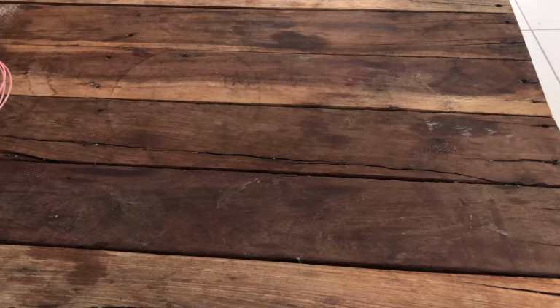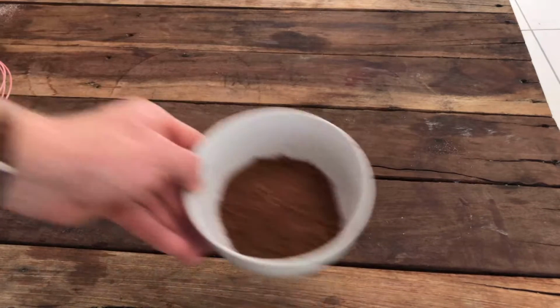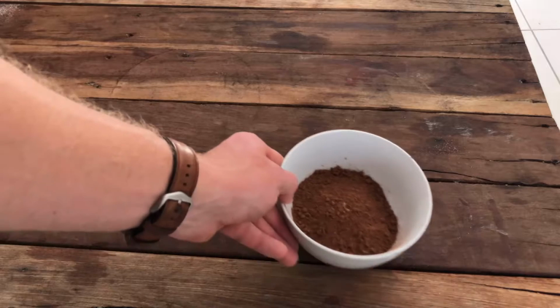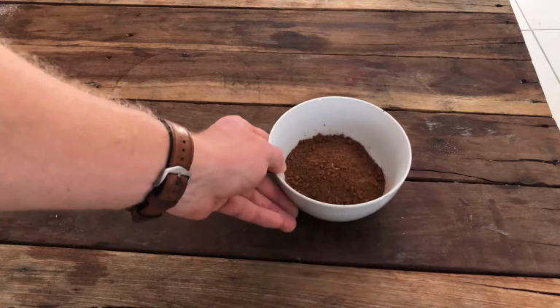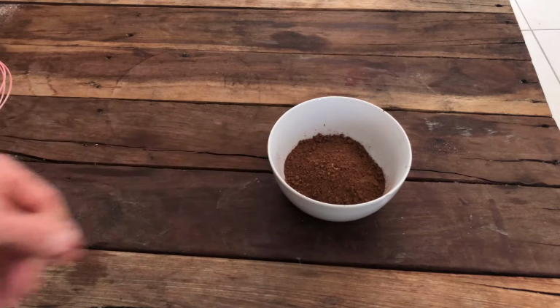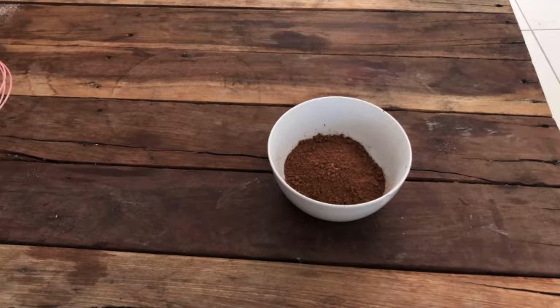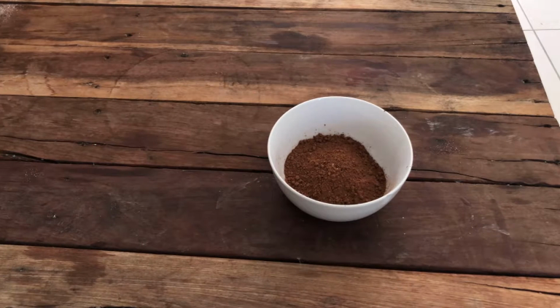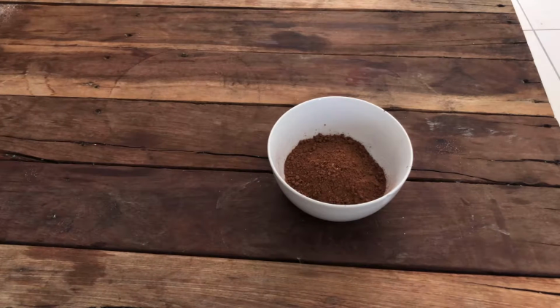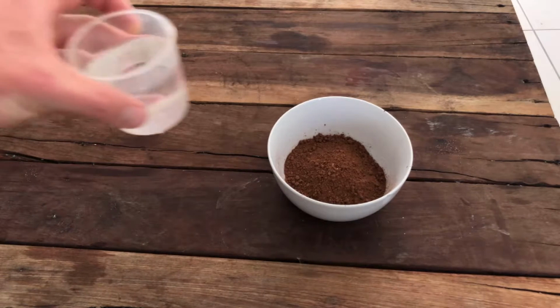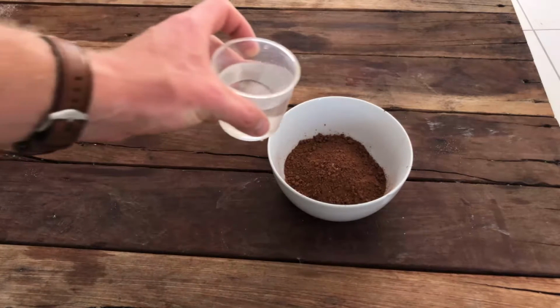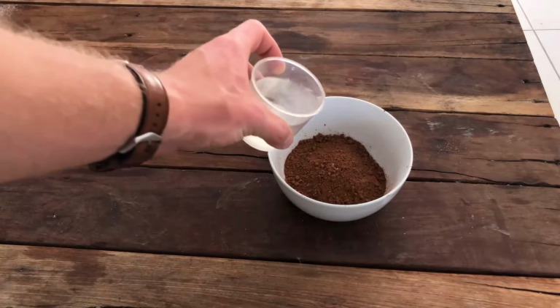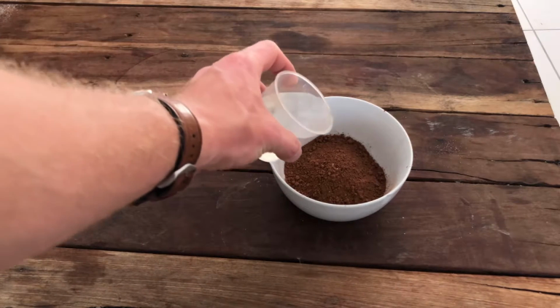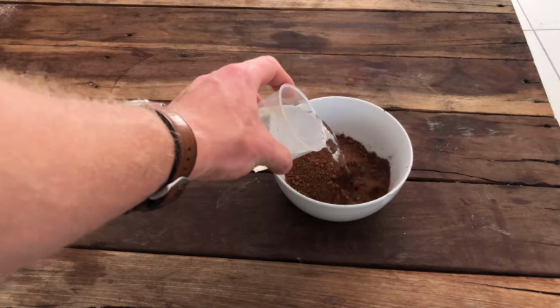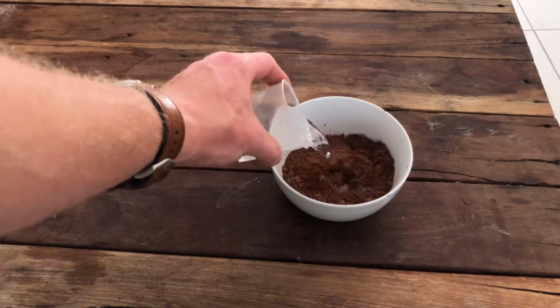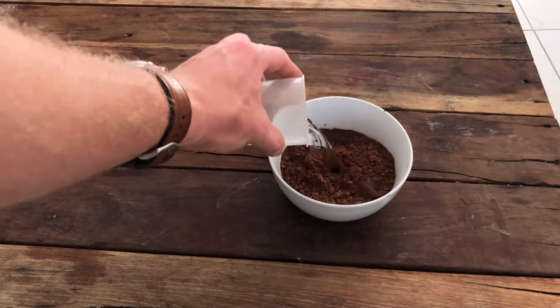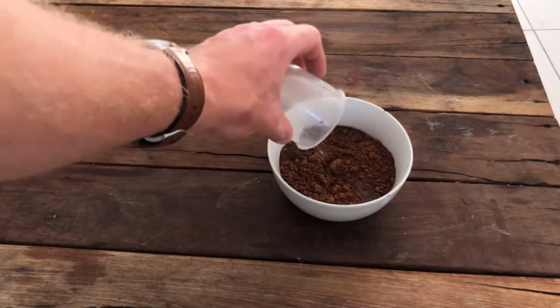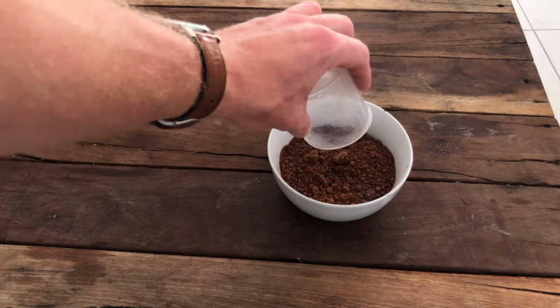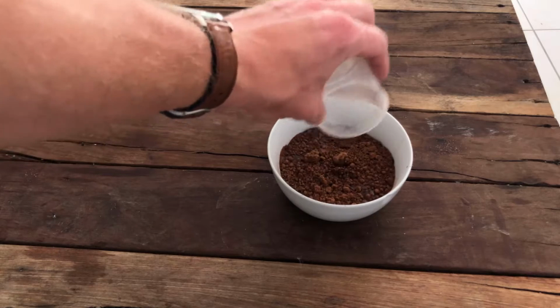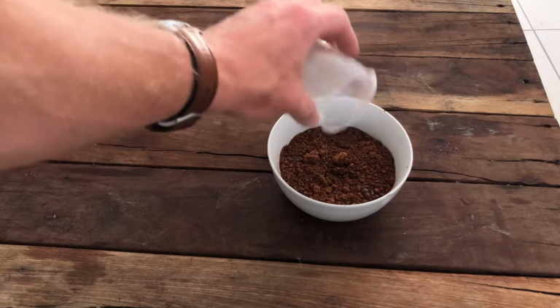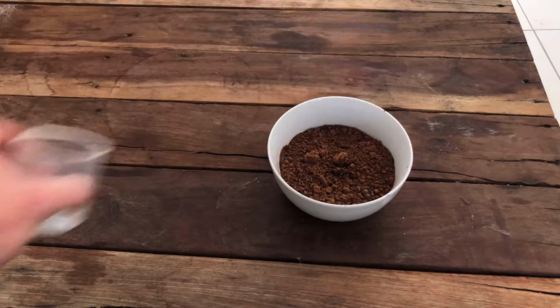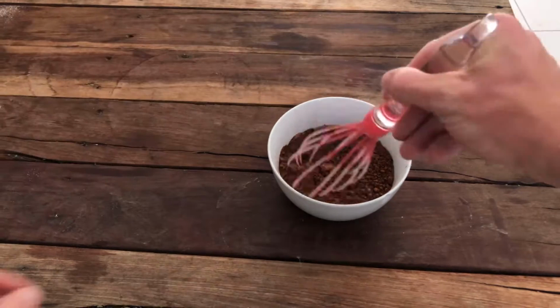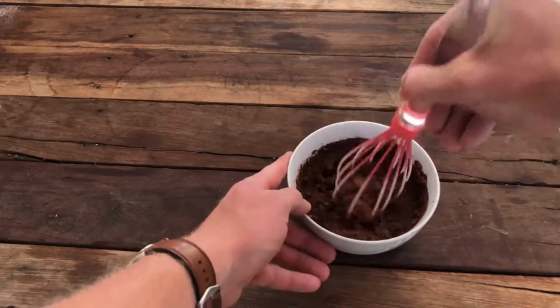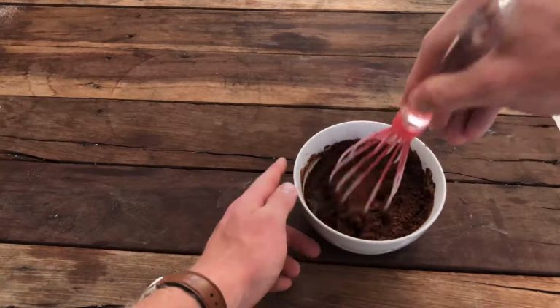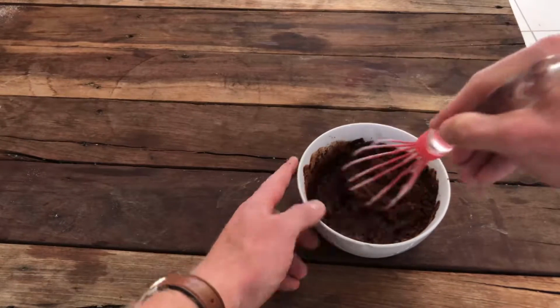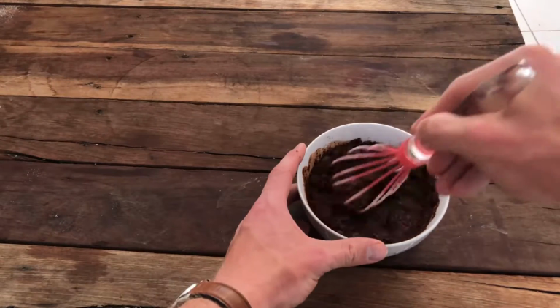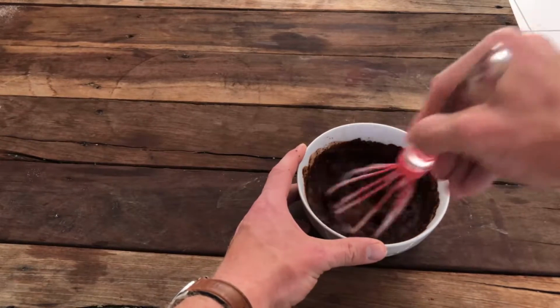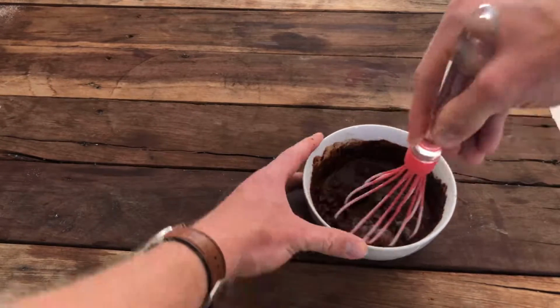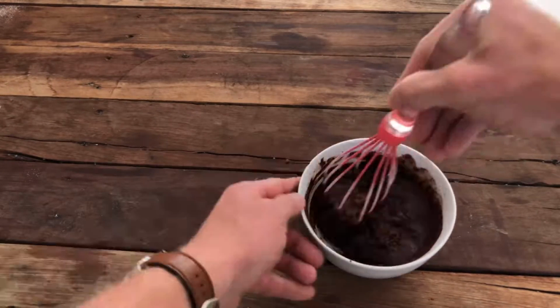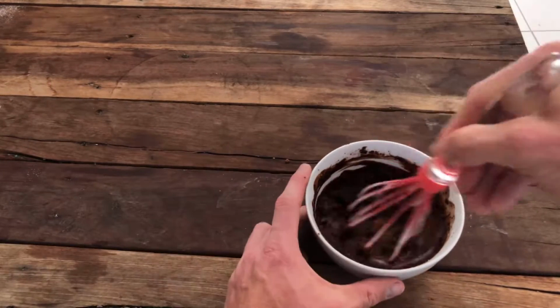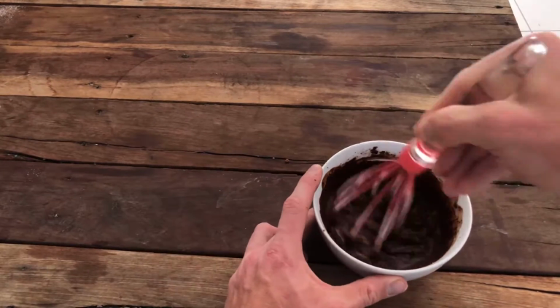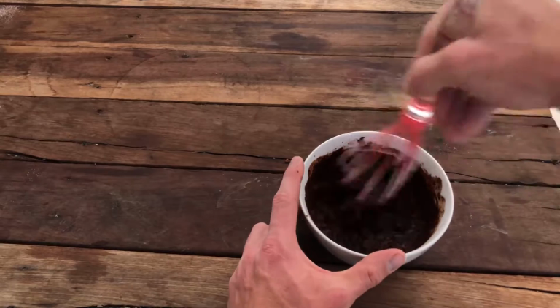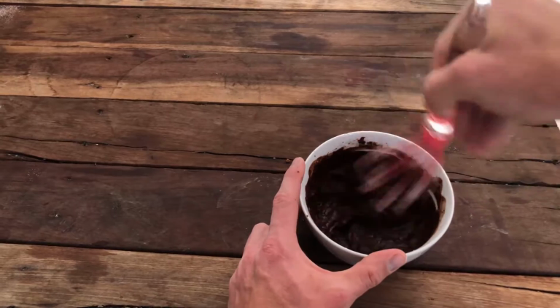What we're going to do to start off with is put the hot water into the cocoa and give it a good stir, making sure it's all mixed together into a smooth consistency.